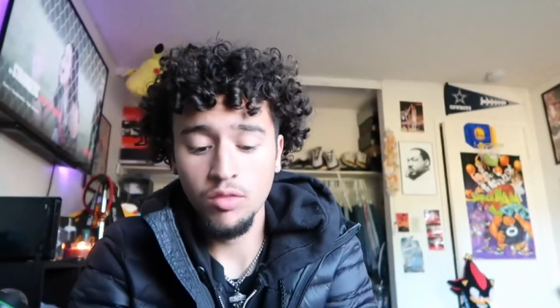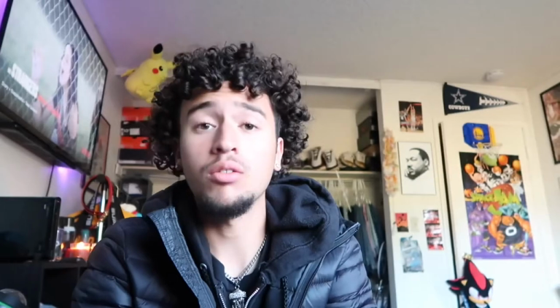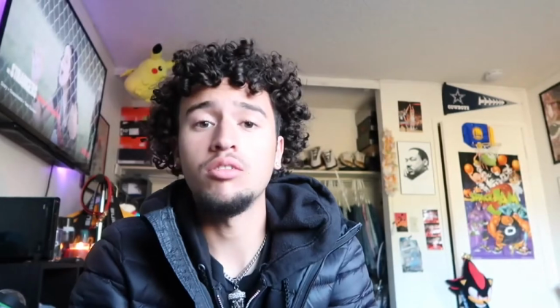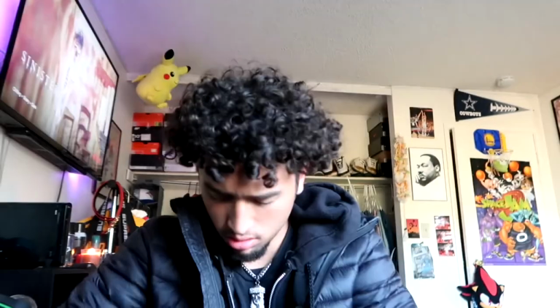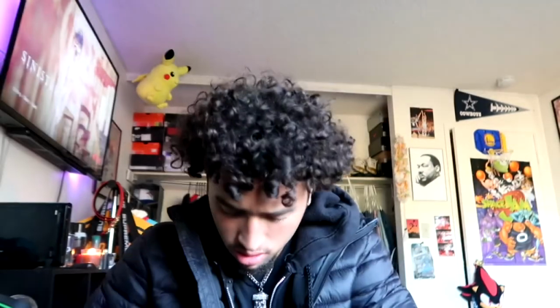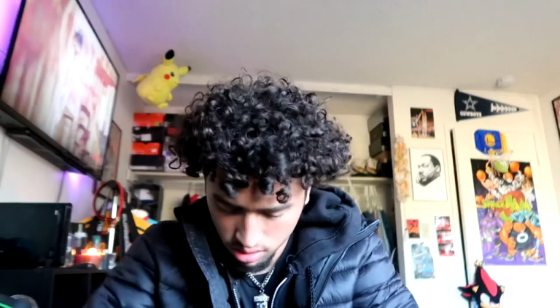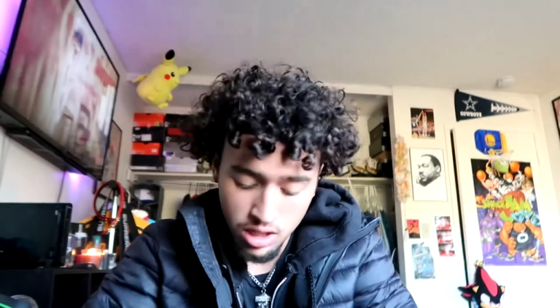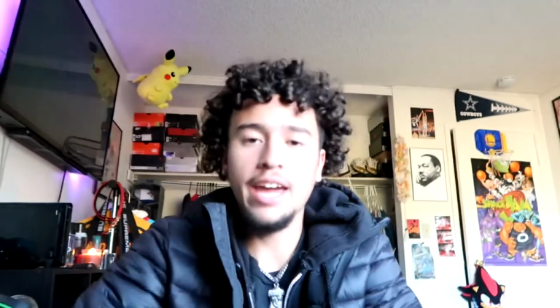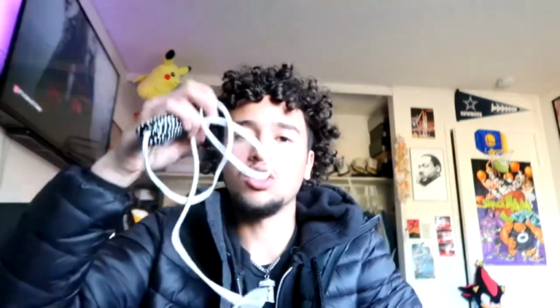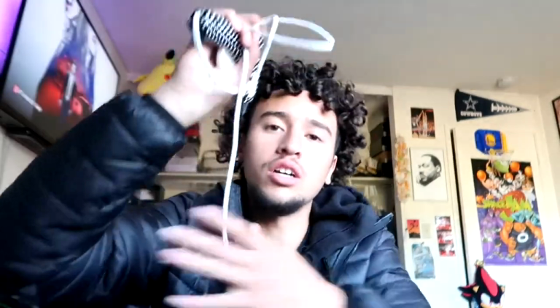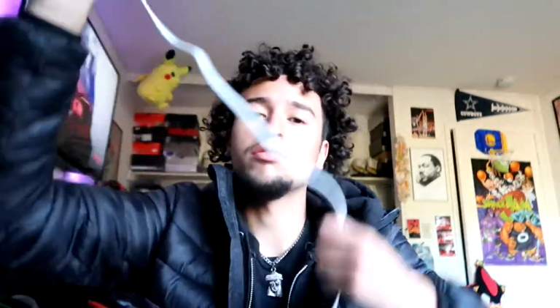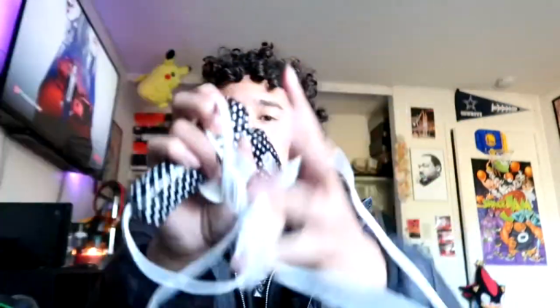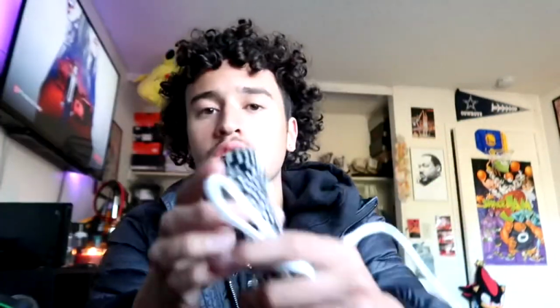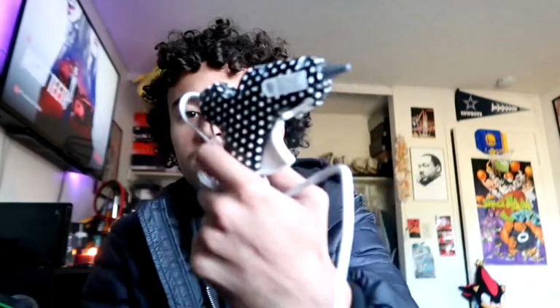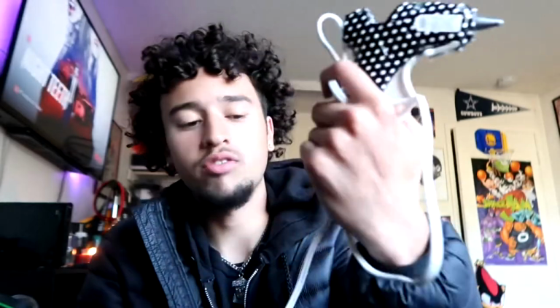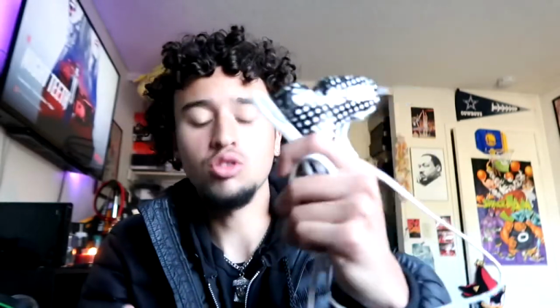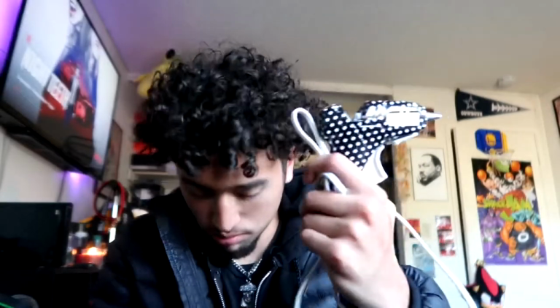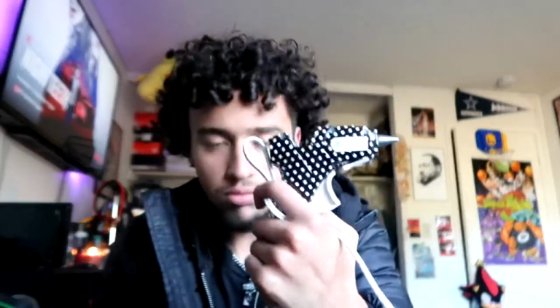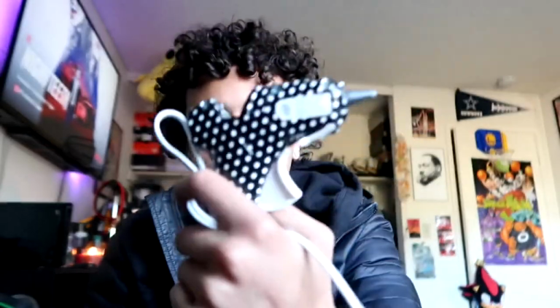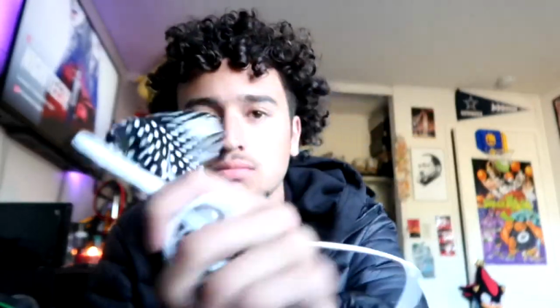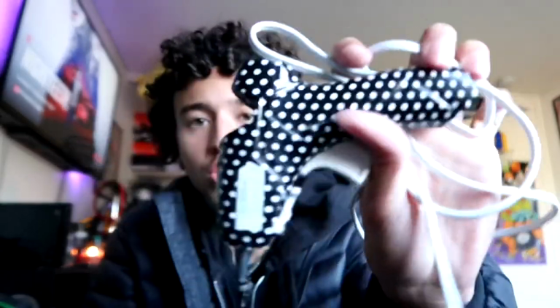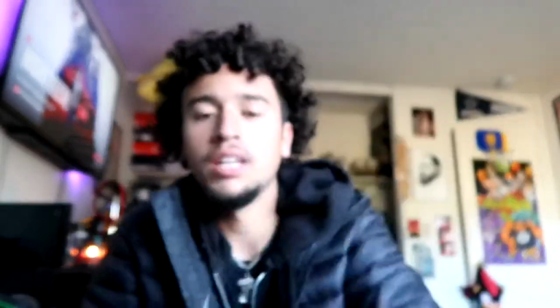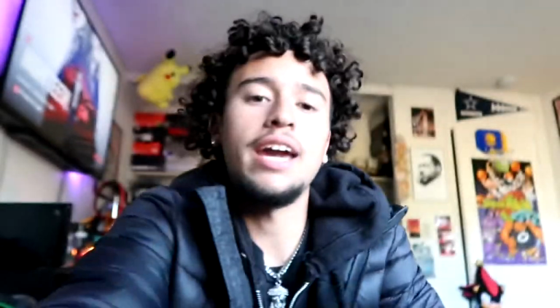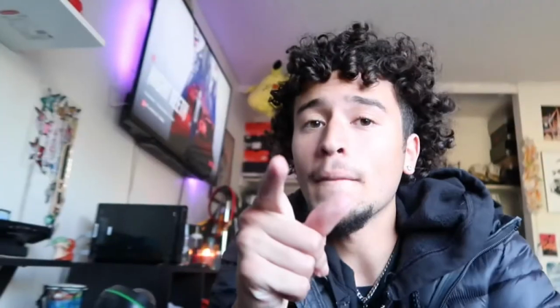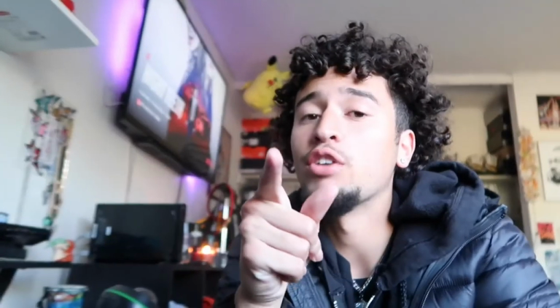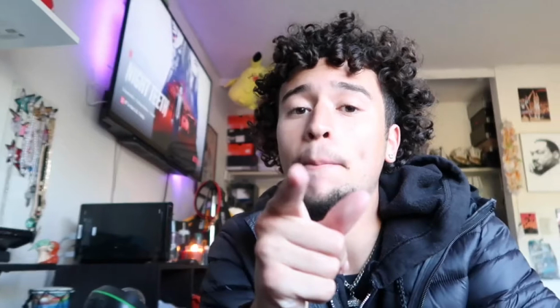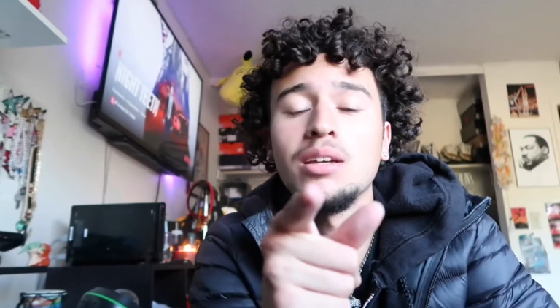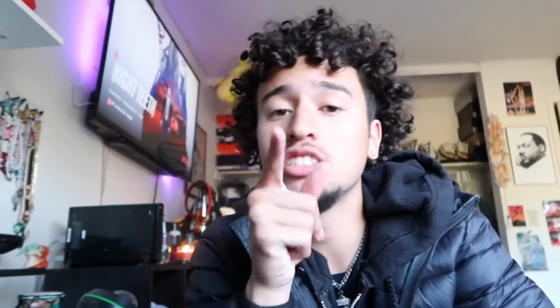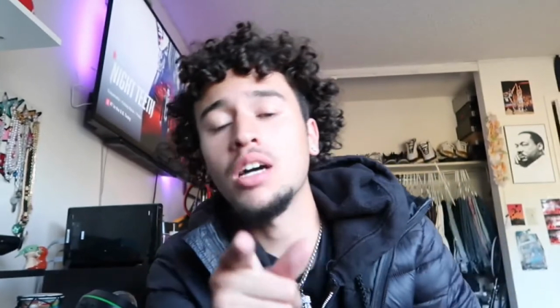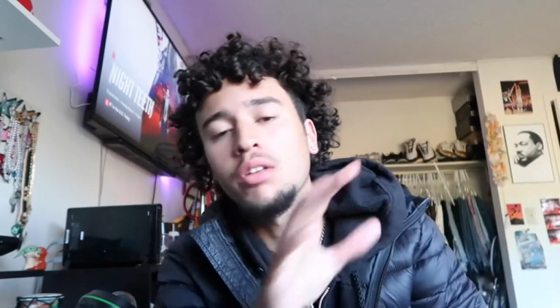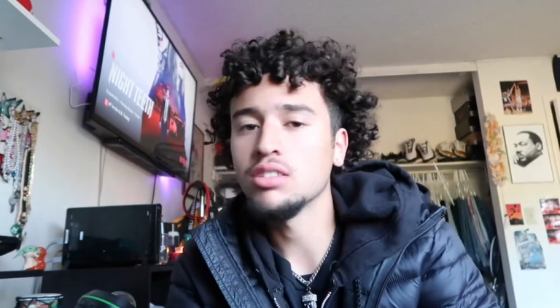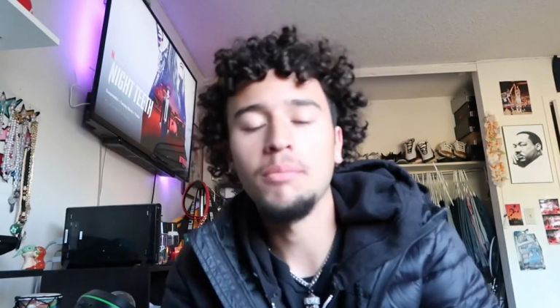And a glue gun — for my glue gun people. We're finna get up into making the jeans. I'm gonna explain everything to make it easier for y'all.